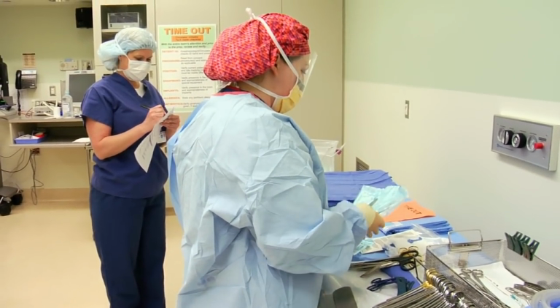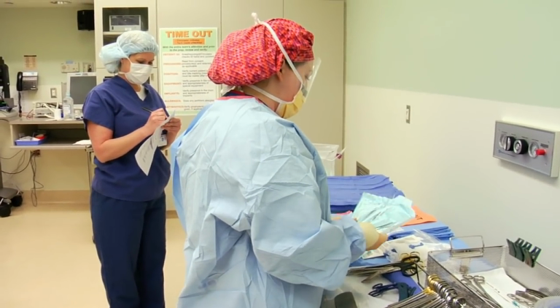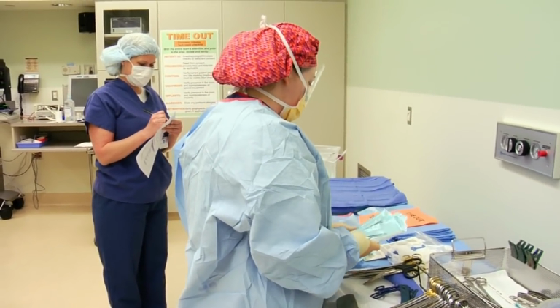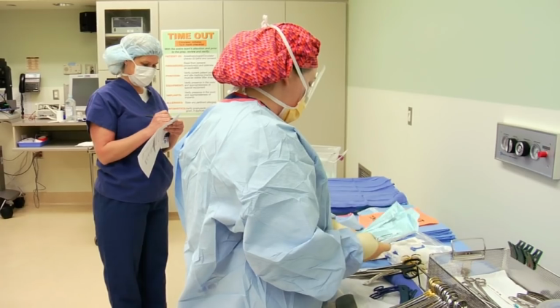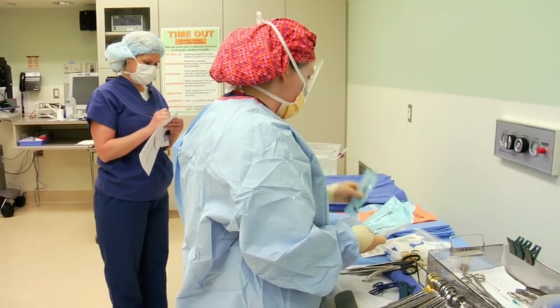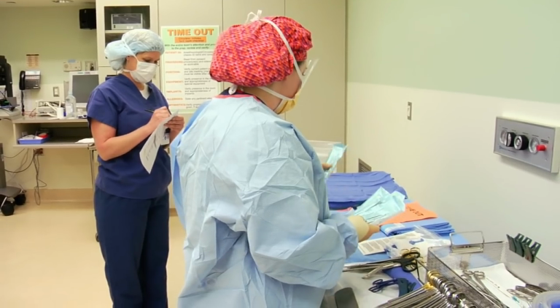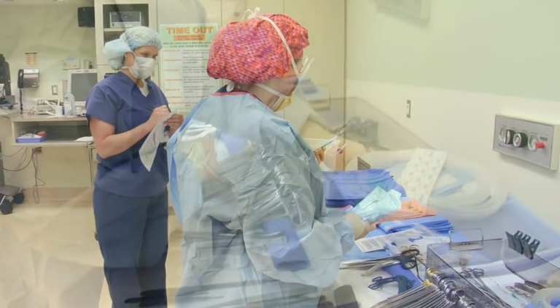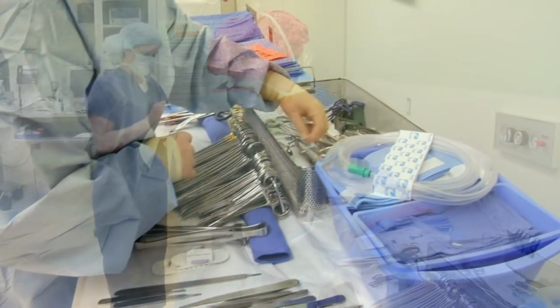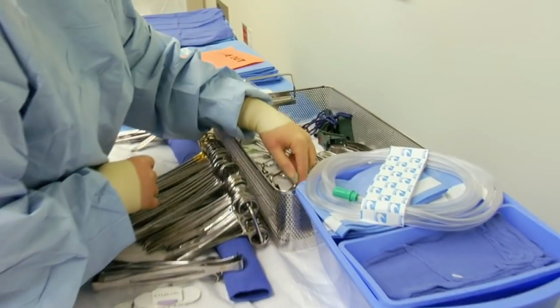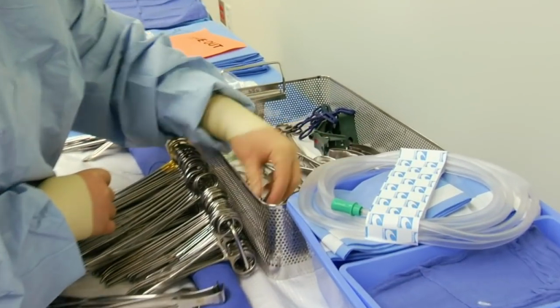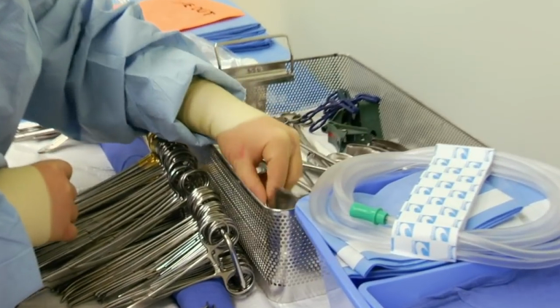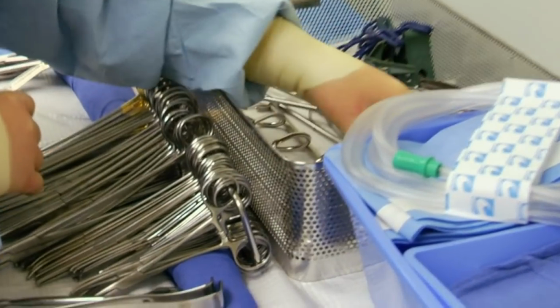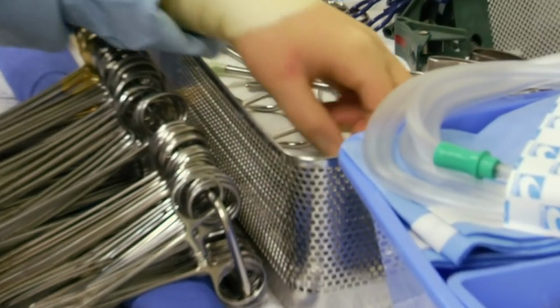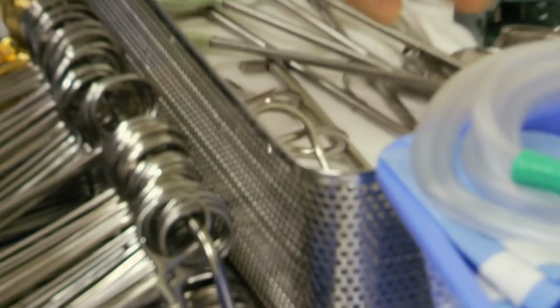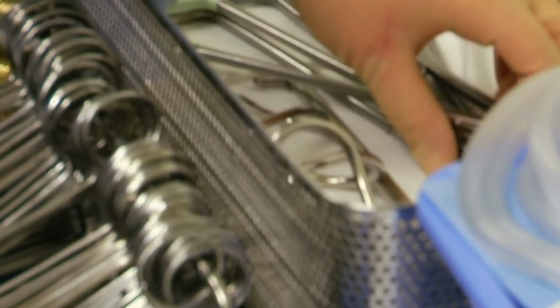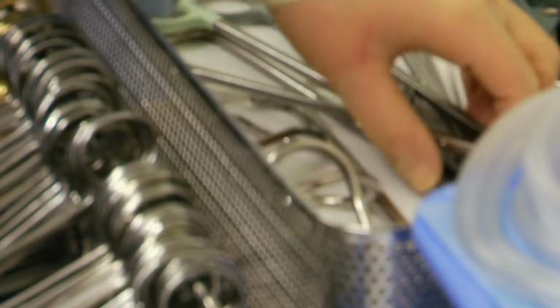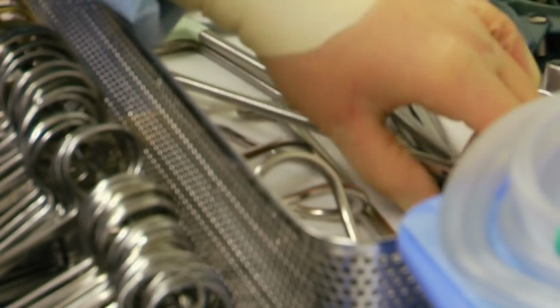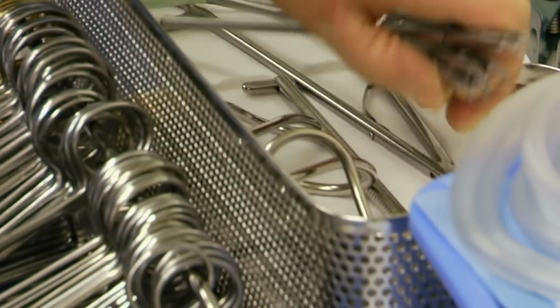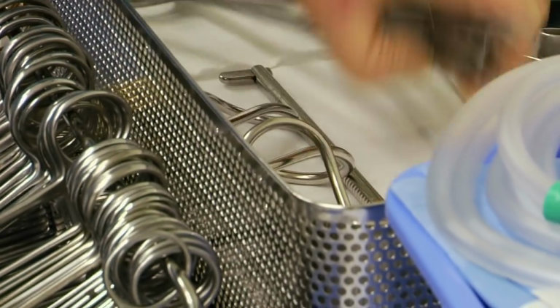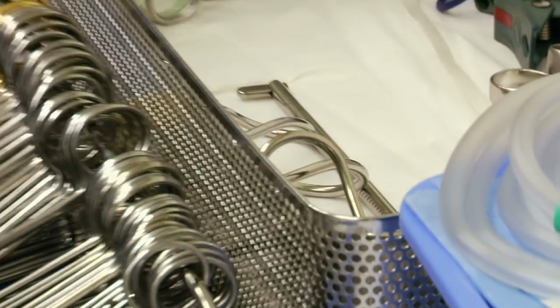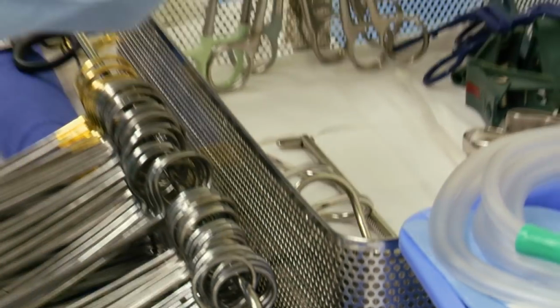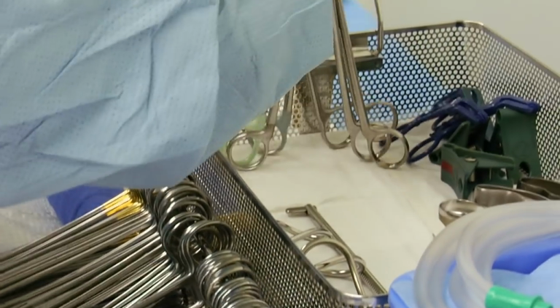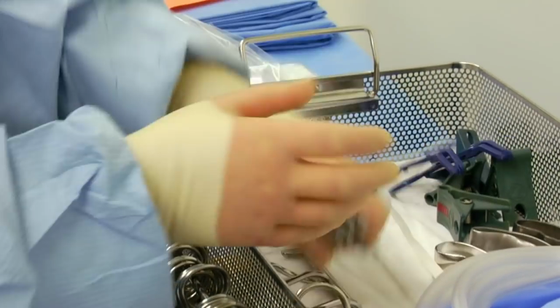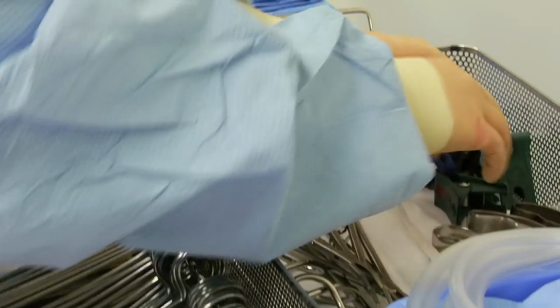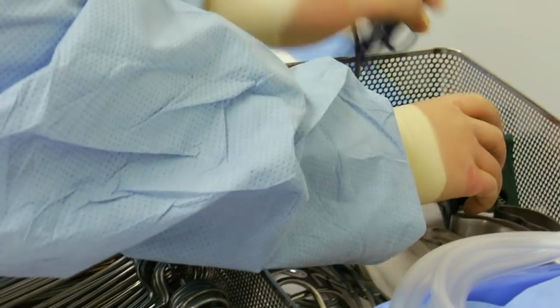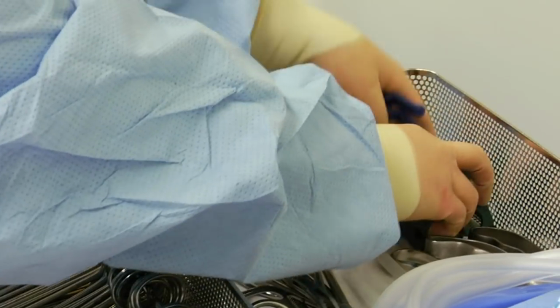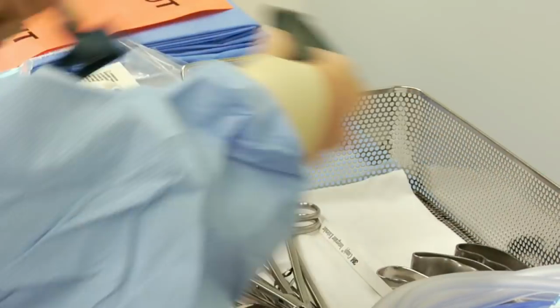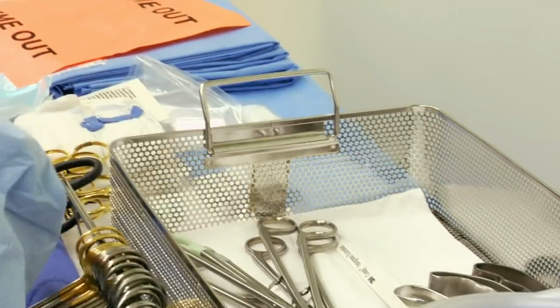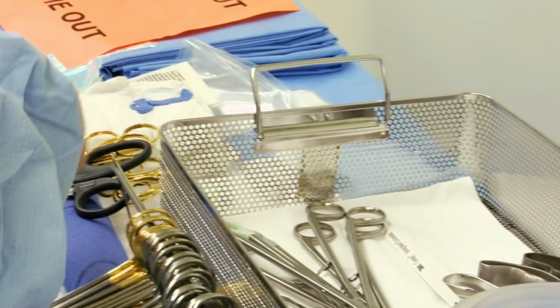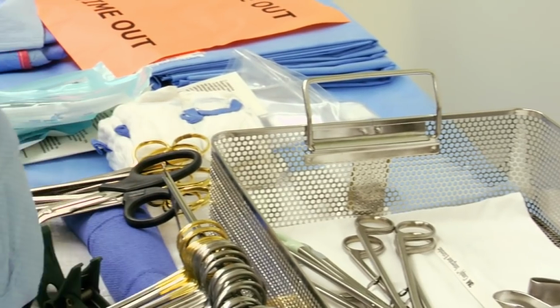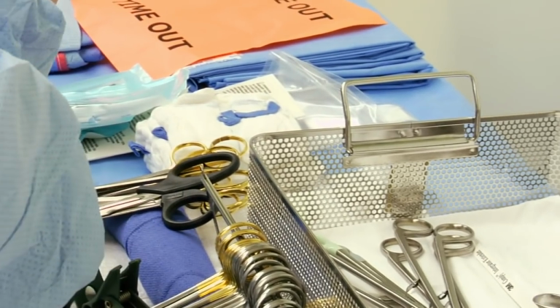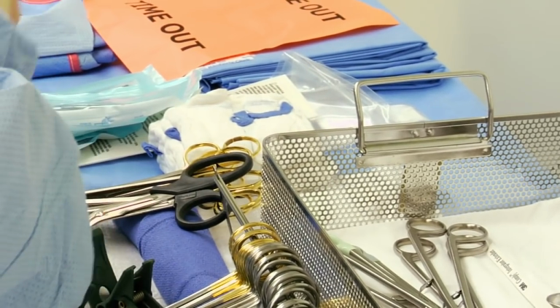I count with a circulator and get everything ready. So at the beginning of the case, we count instruments, and at the end we count again to make sure we still have everything that we started with. That's important — very important.